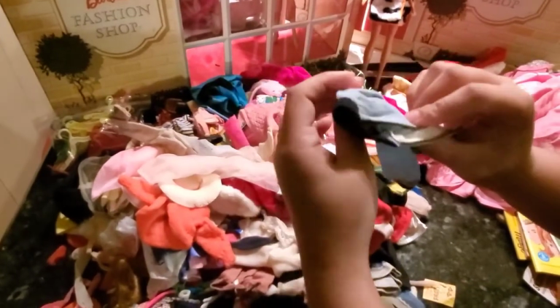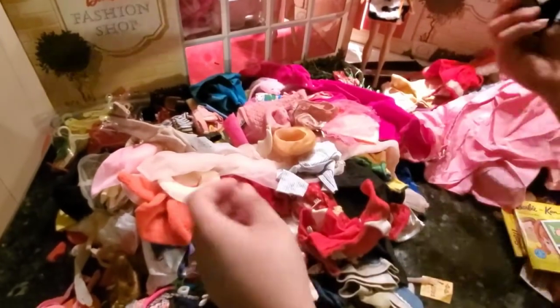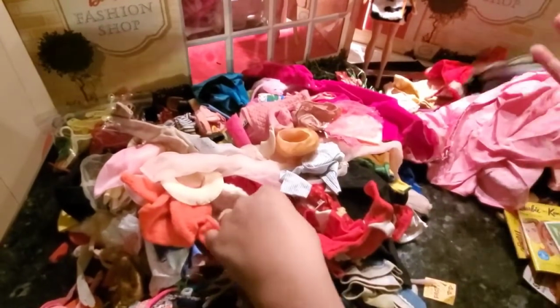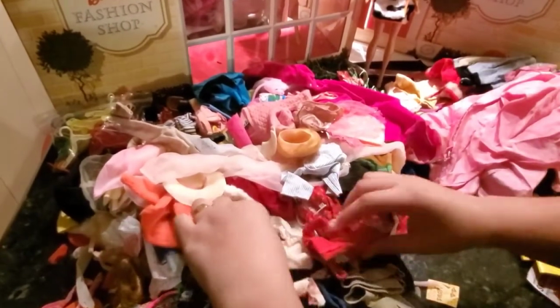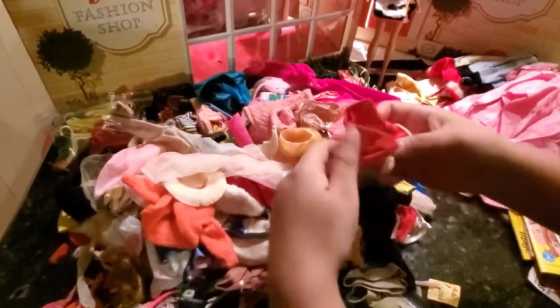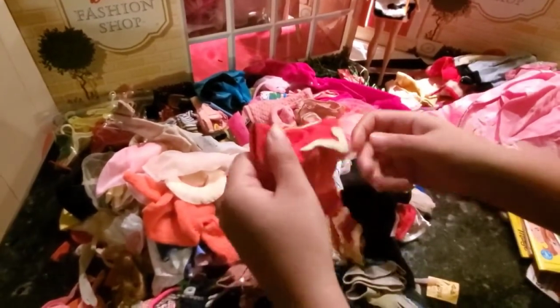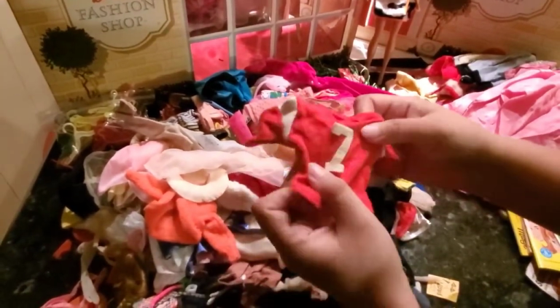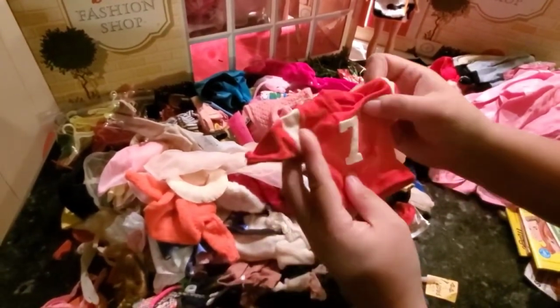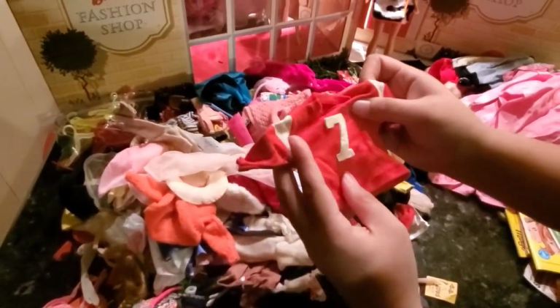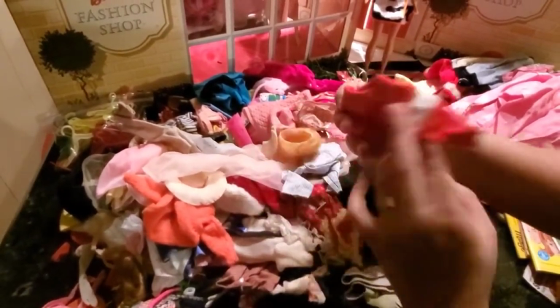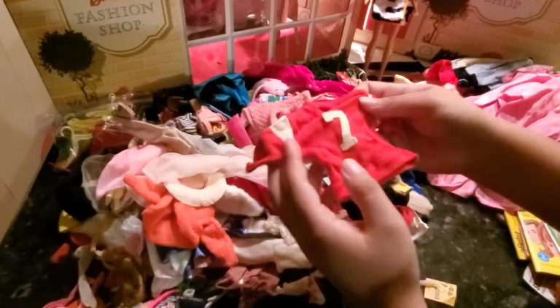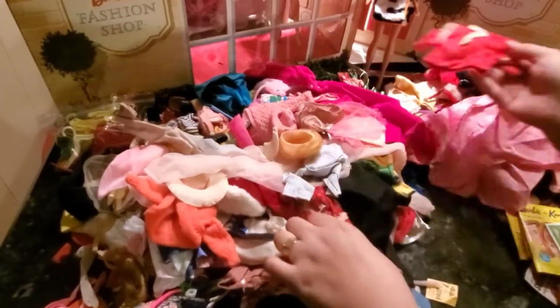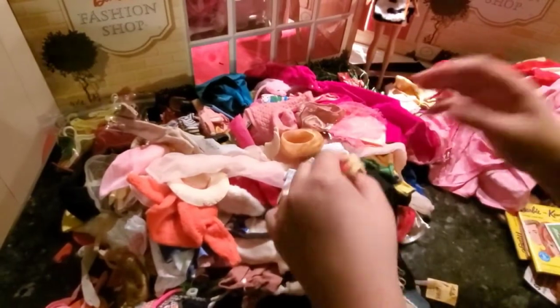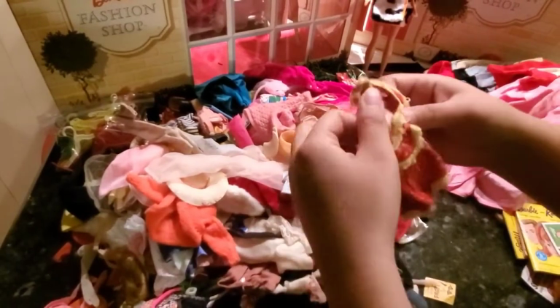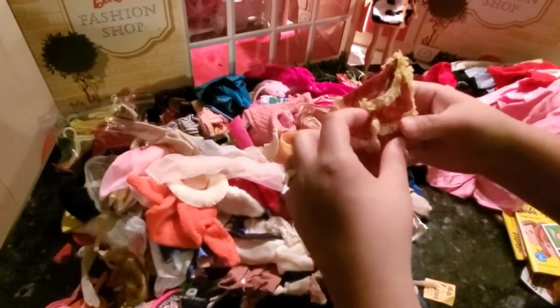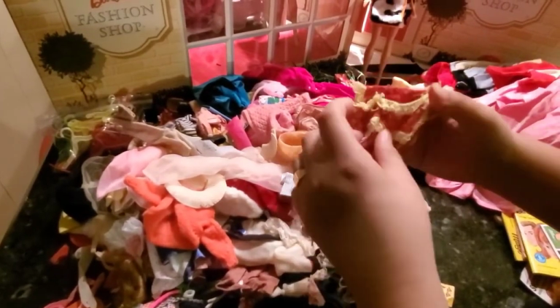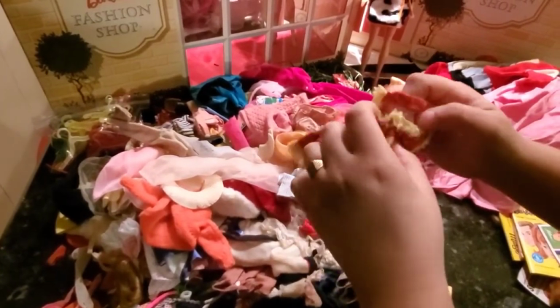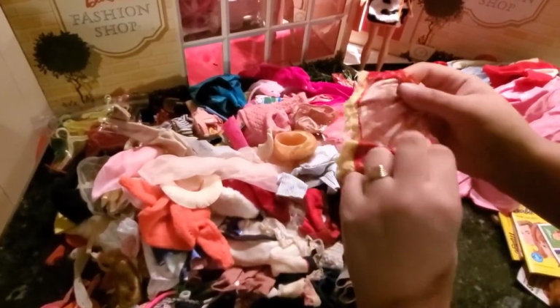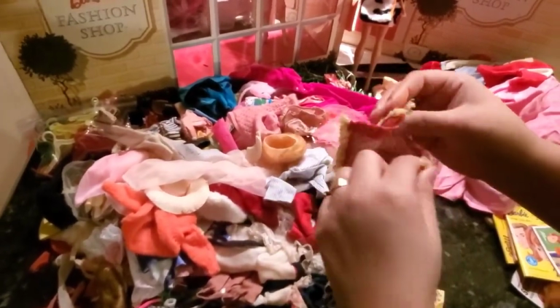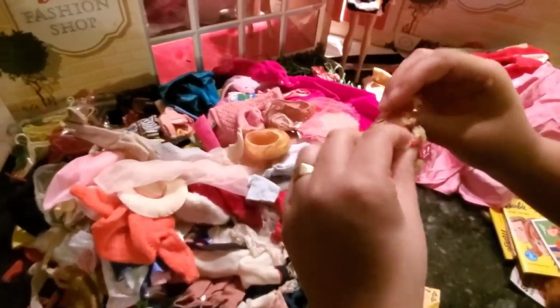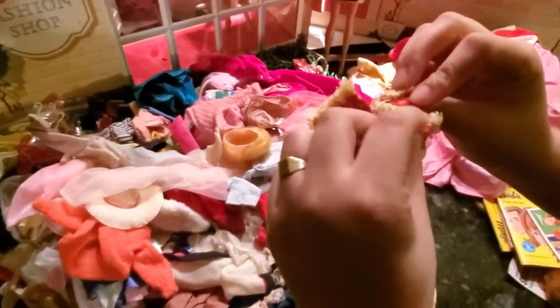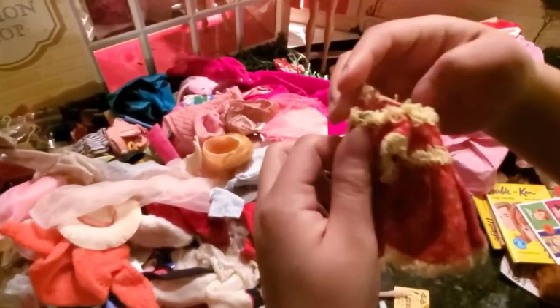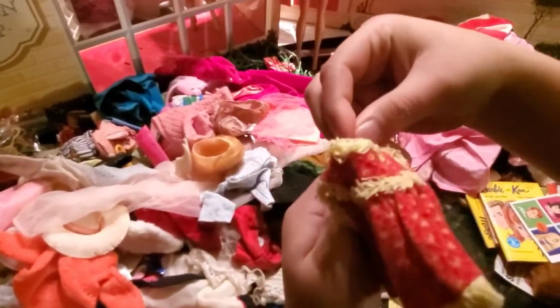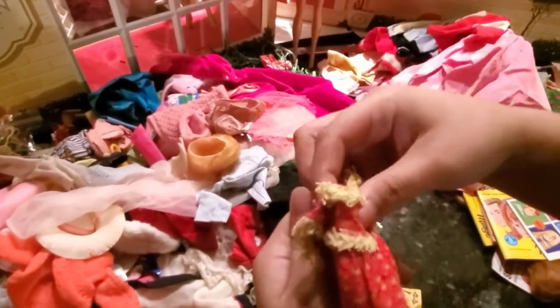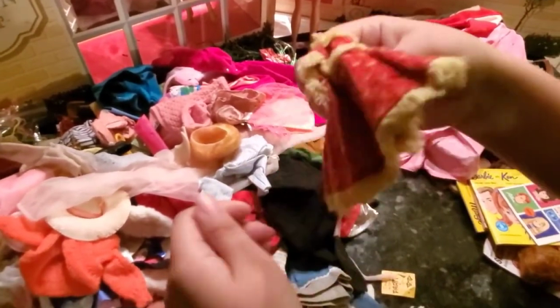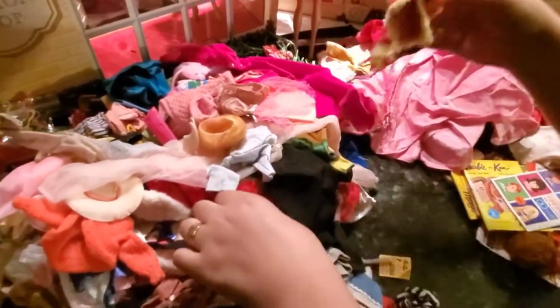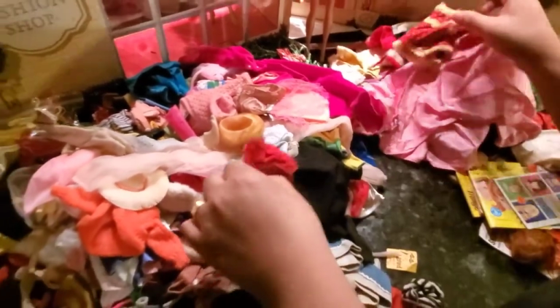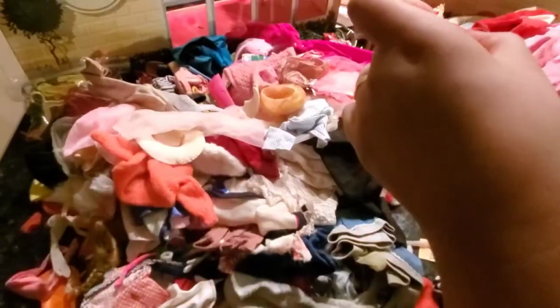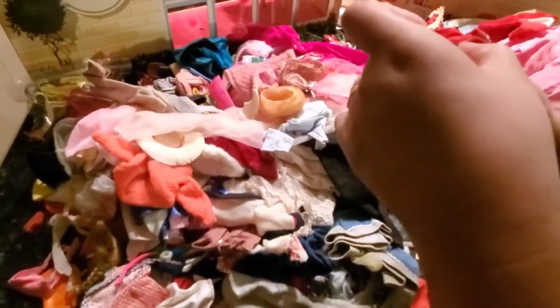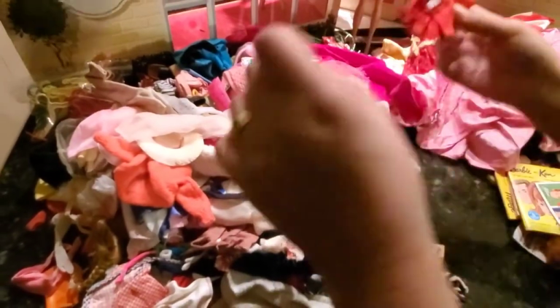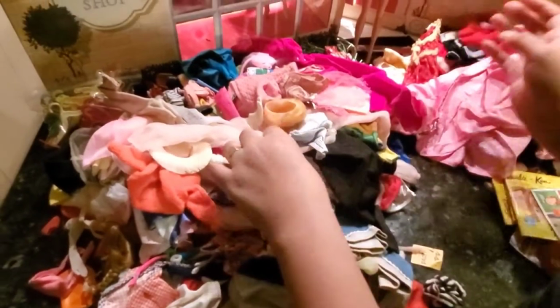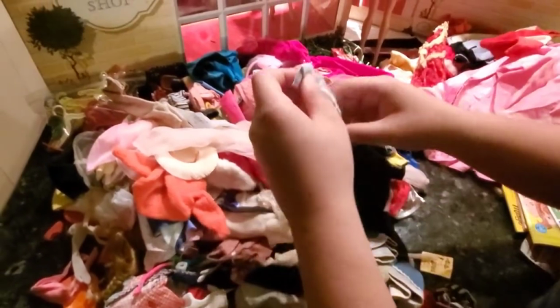Some Ken's. Some Ken football one. This will complete the Skipper's outfit. And a pajama one.